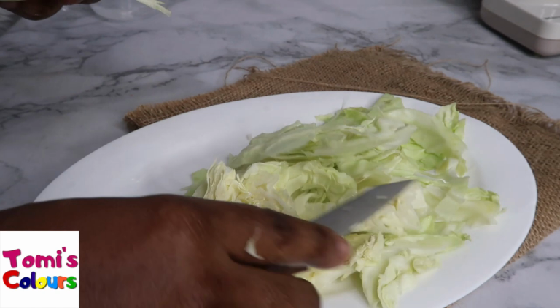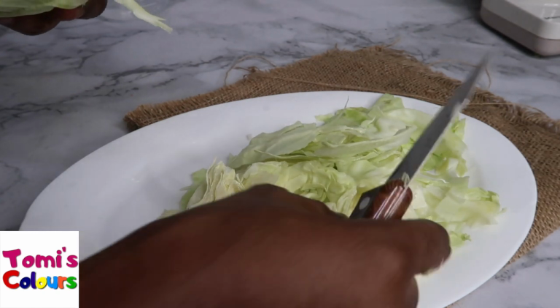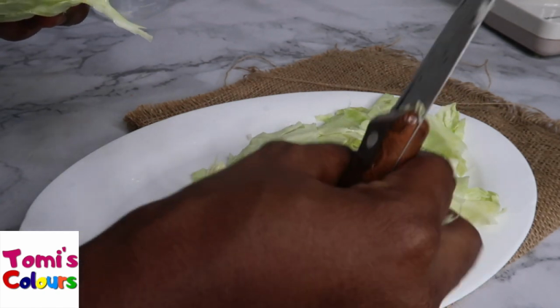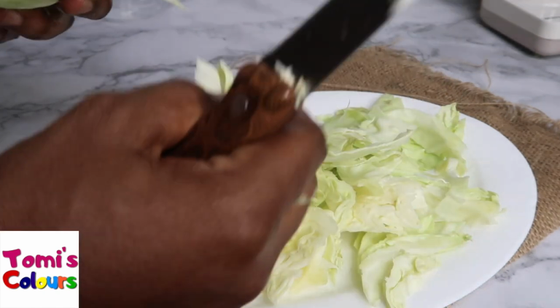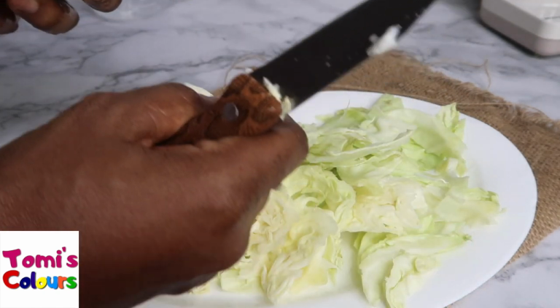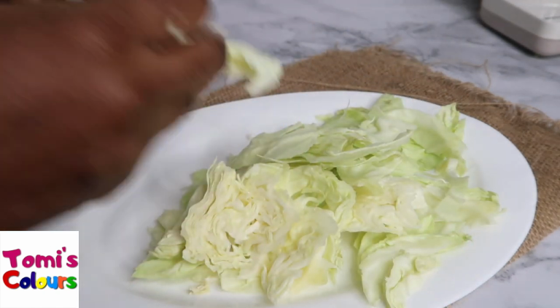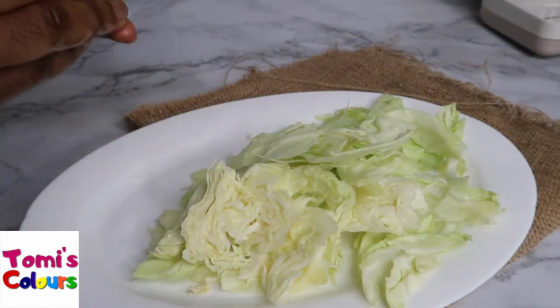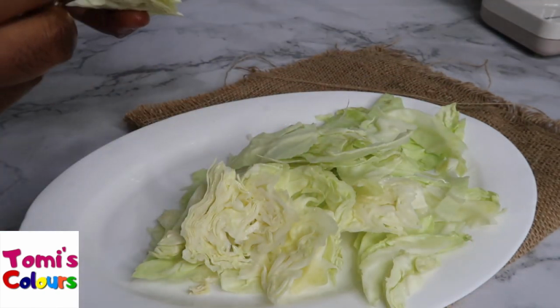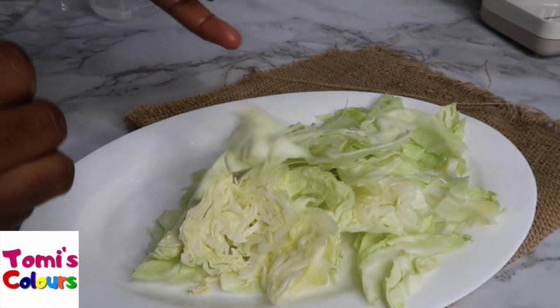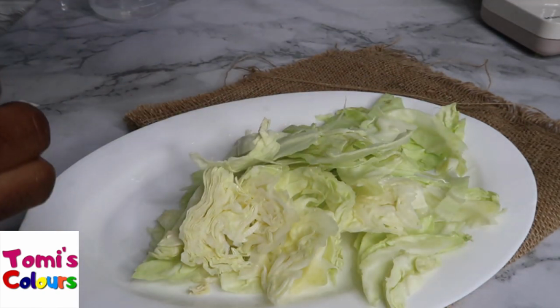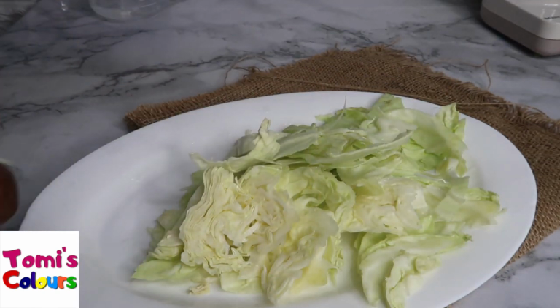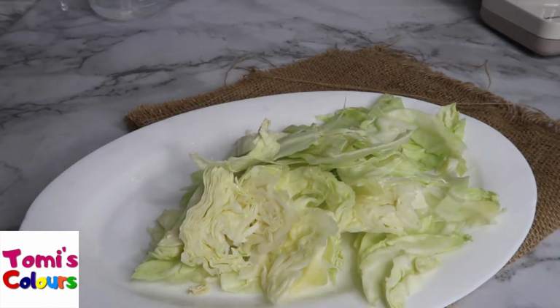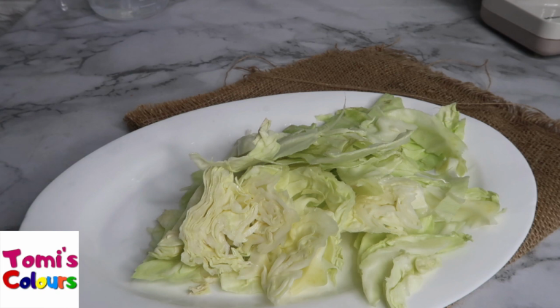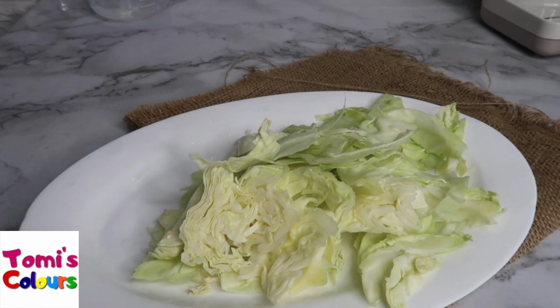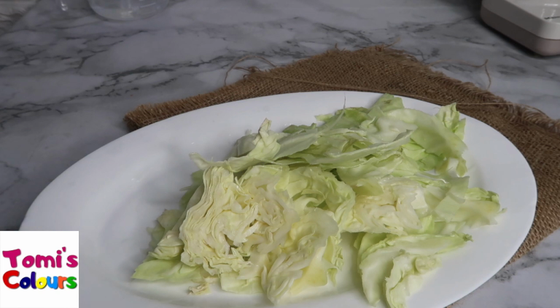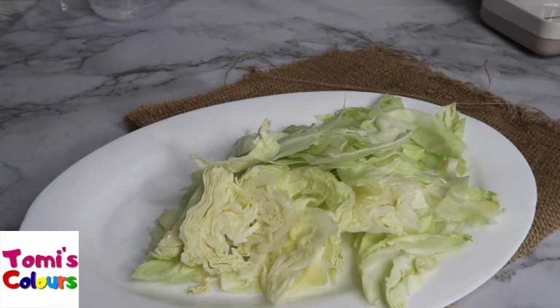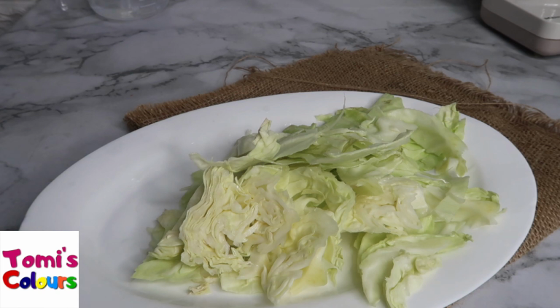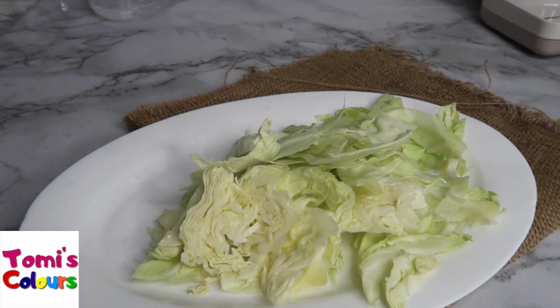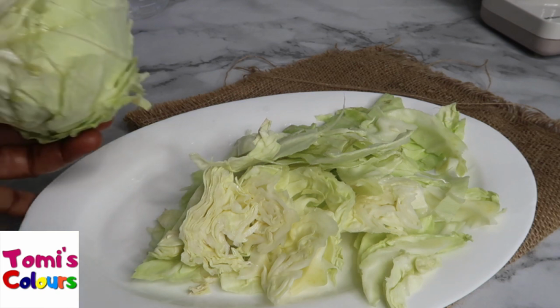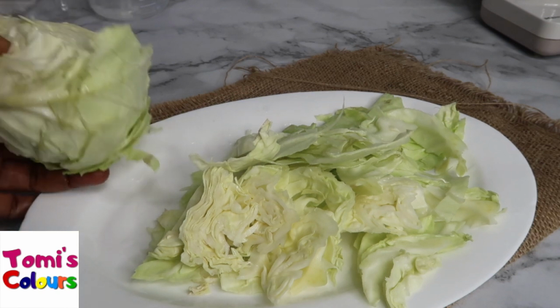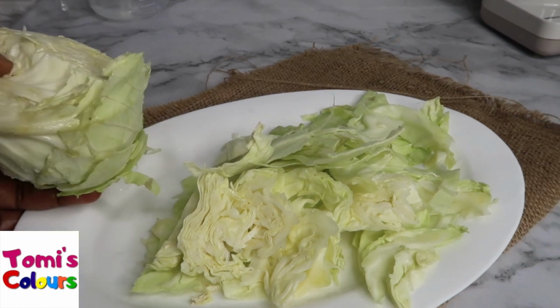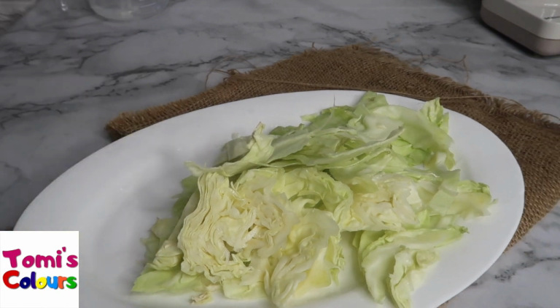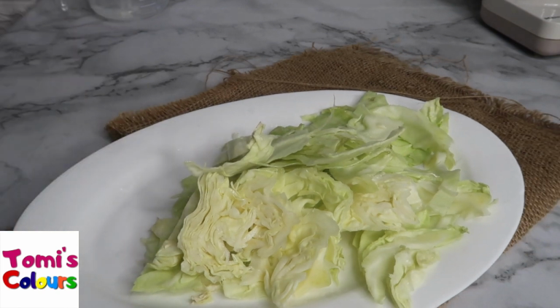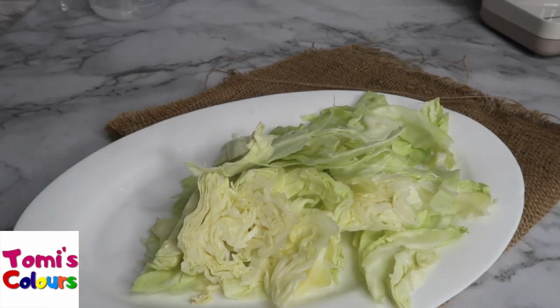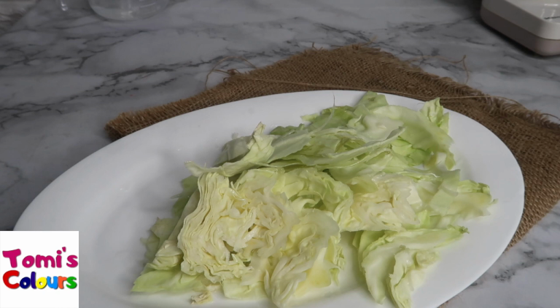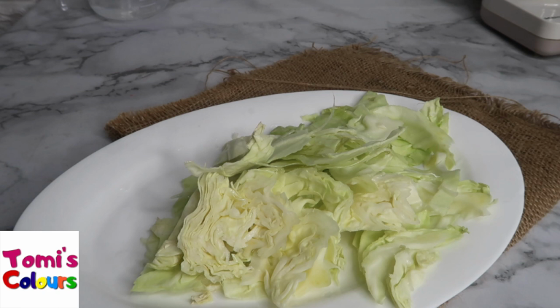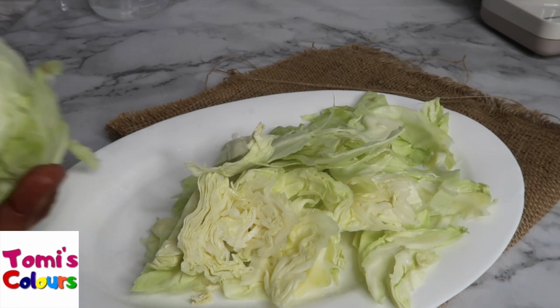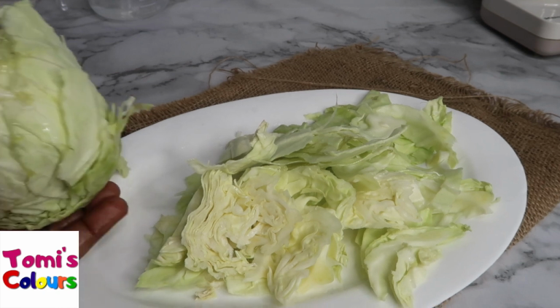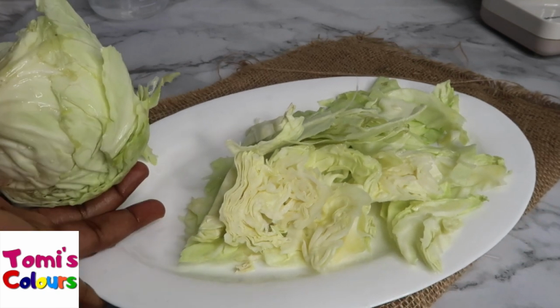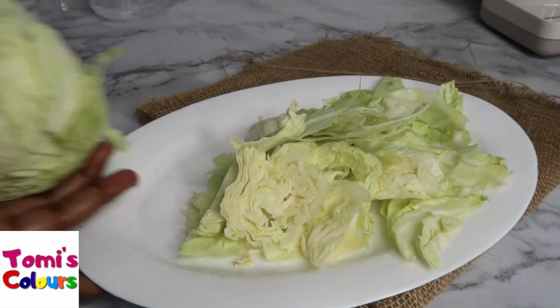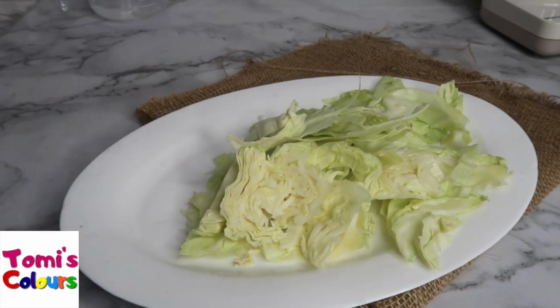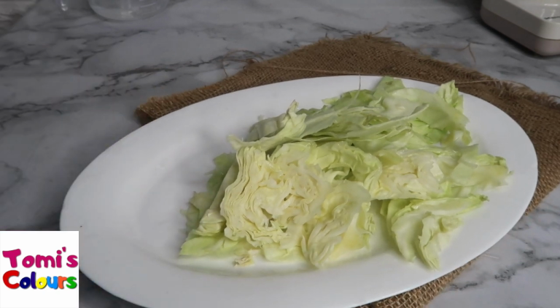I have had acid reflux — or GERD — for the longest time, and it can be very unpleasant. You have this flatulence, you burp uncontrollably with almost anything you eat.